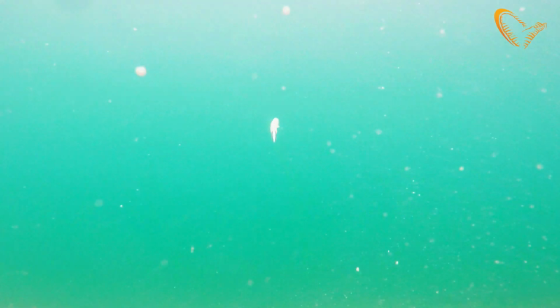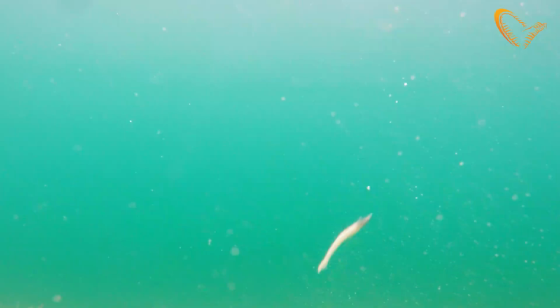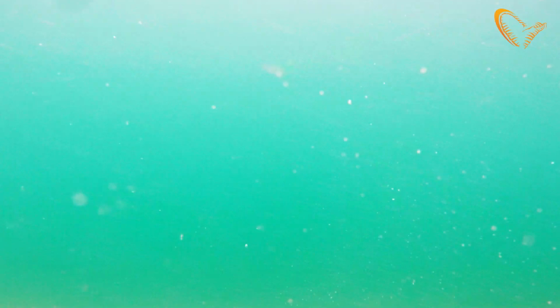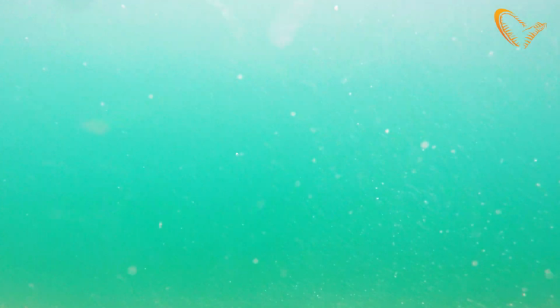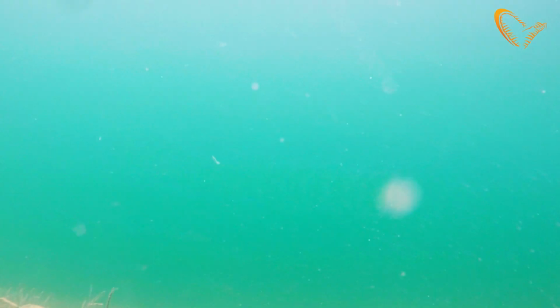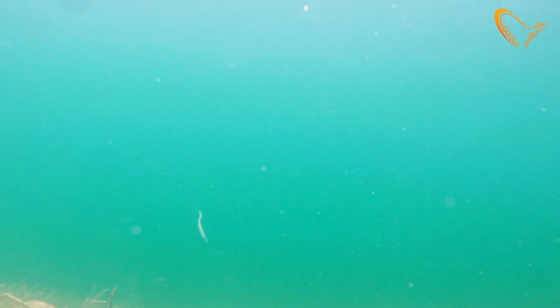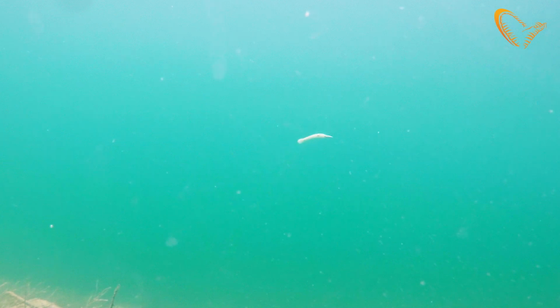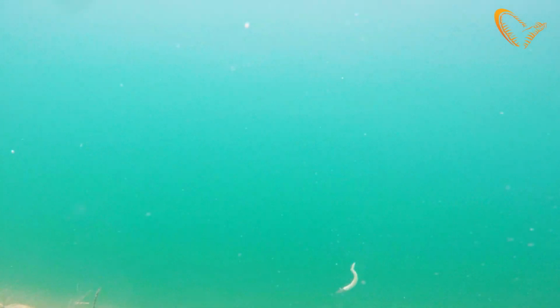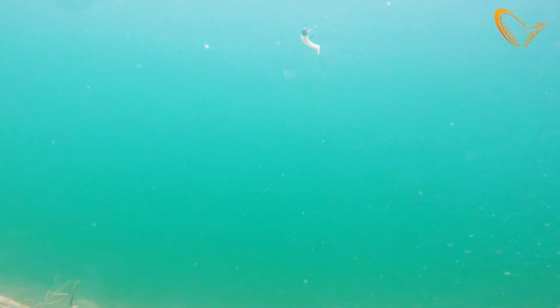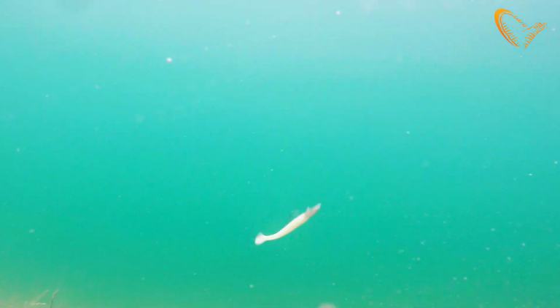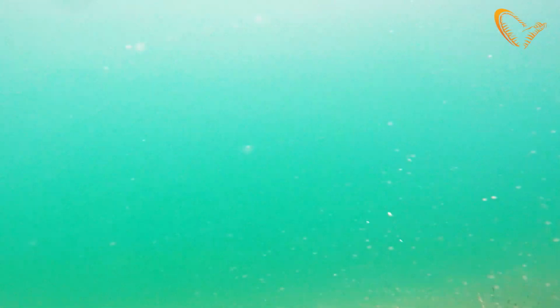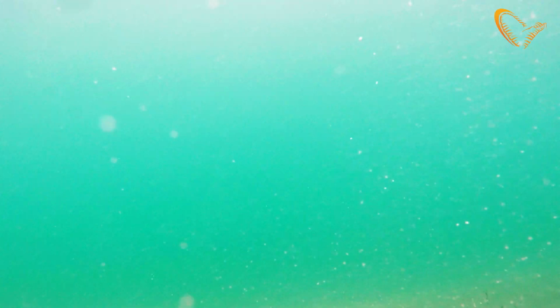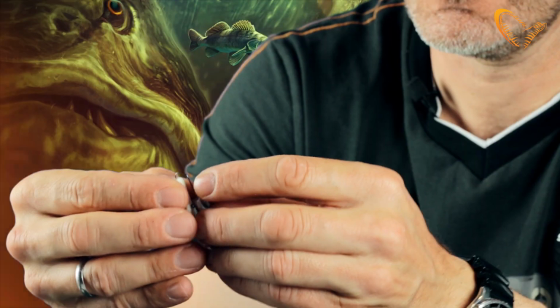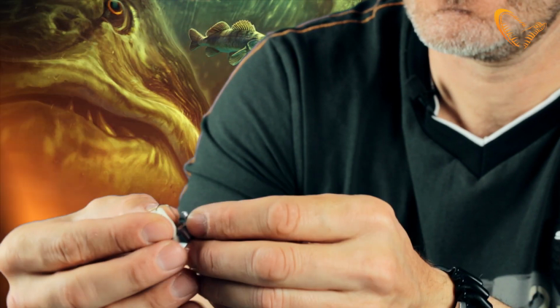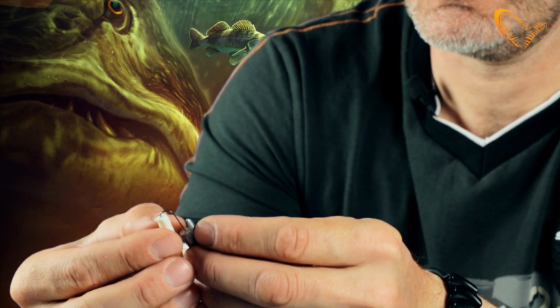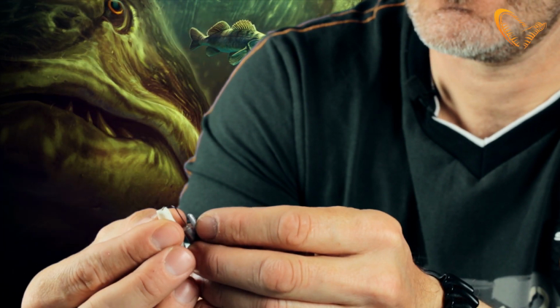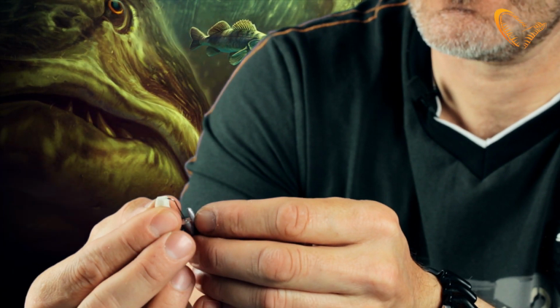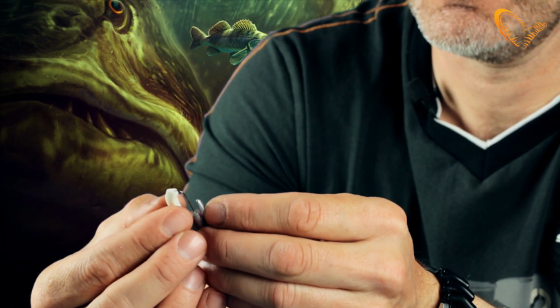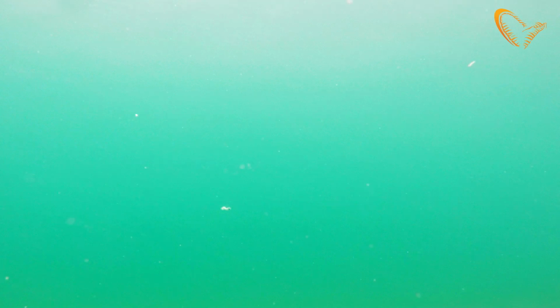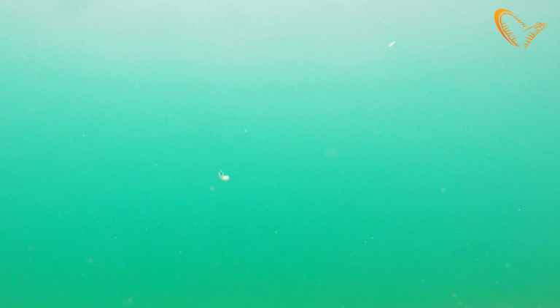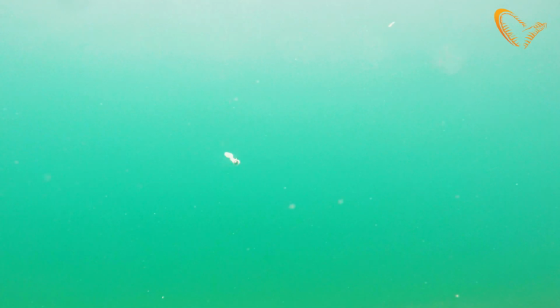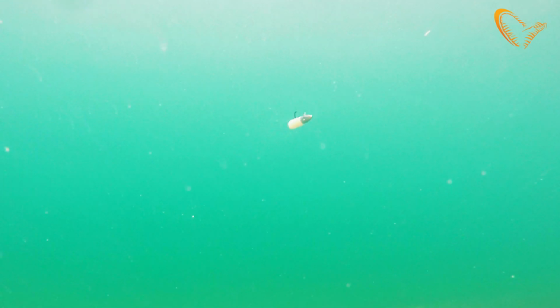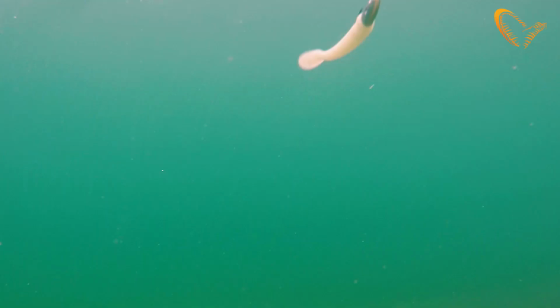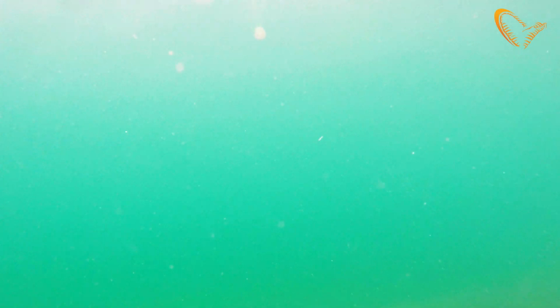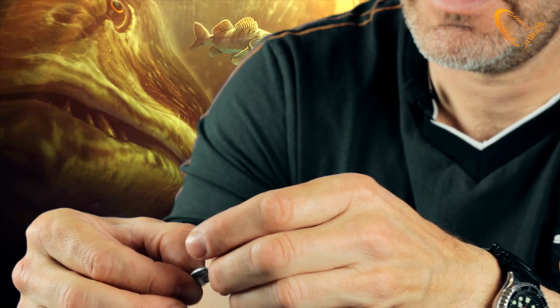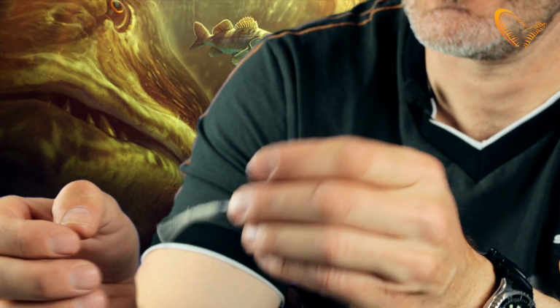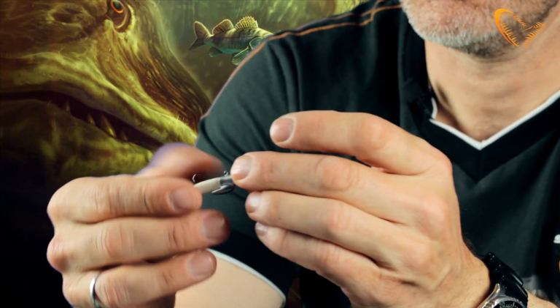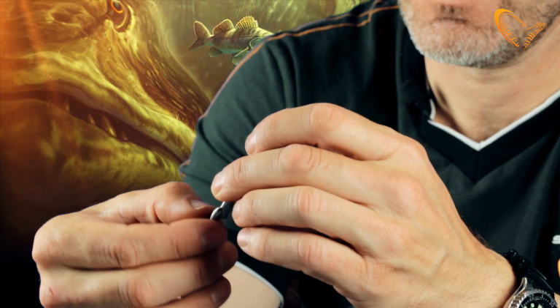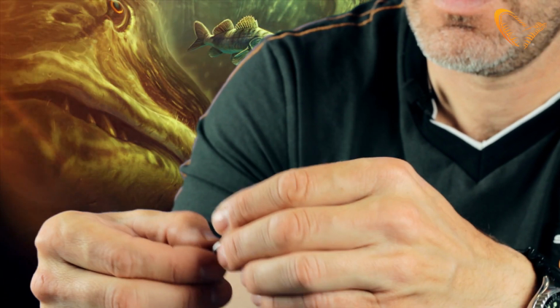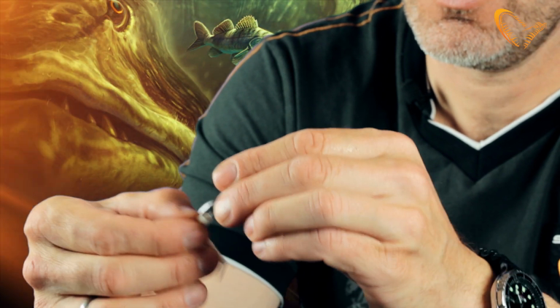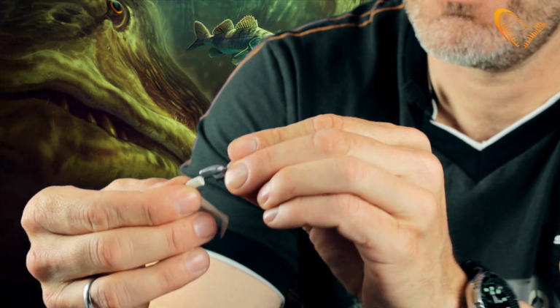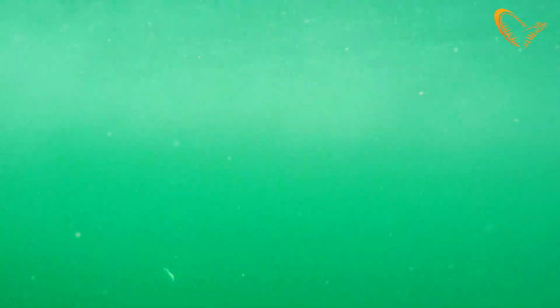I'll just show you how to mount it. You just take that little paddle tail and mount it on the hook here. Make sure that it sits nice and straight so you get the best action.